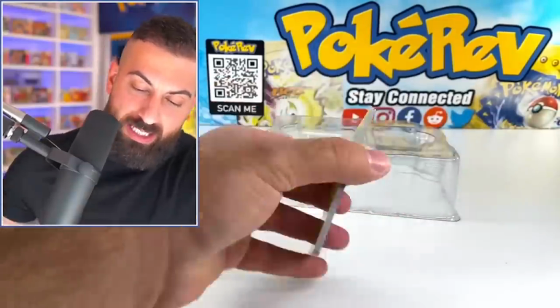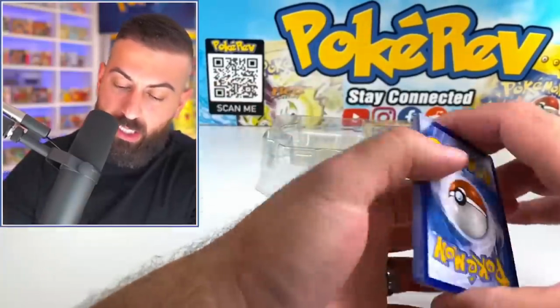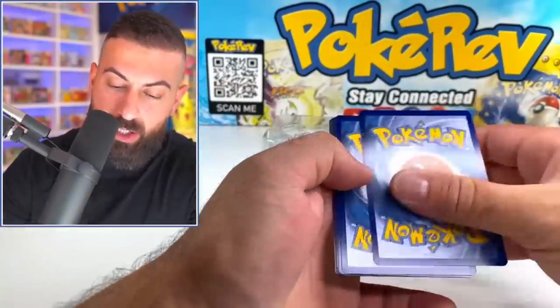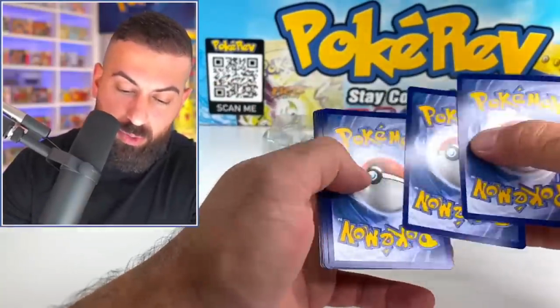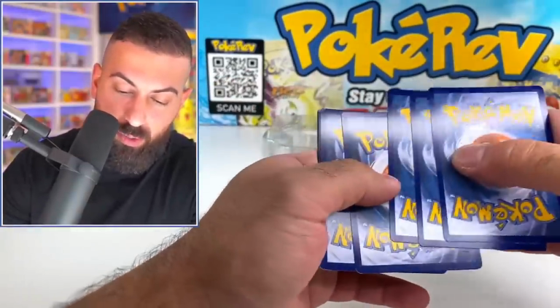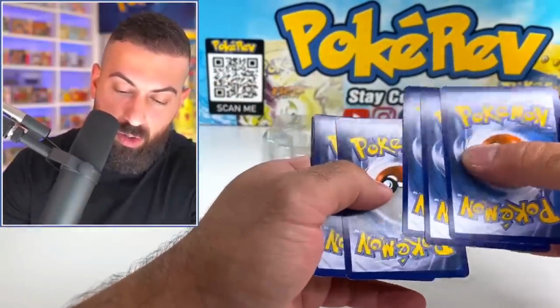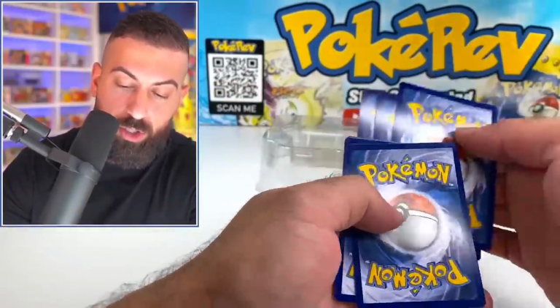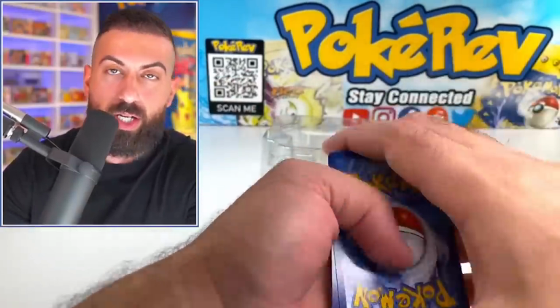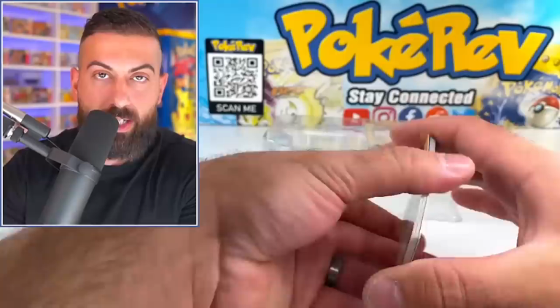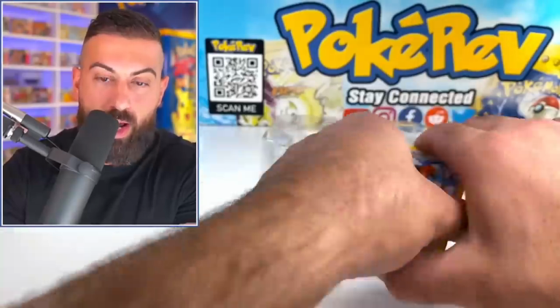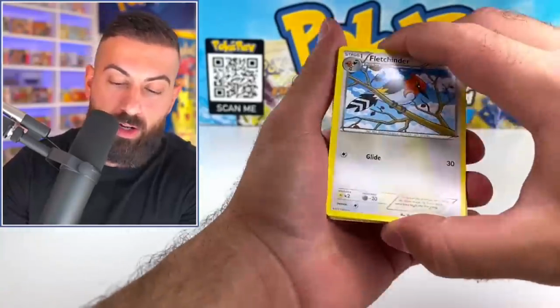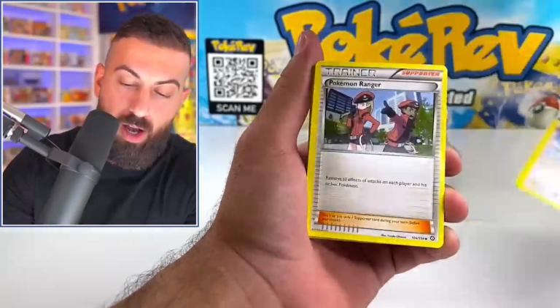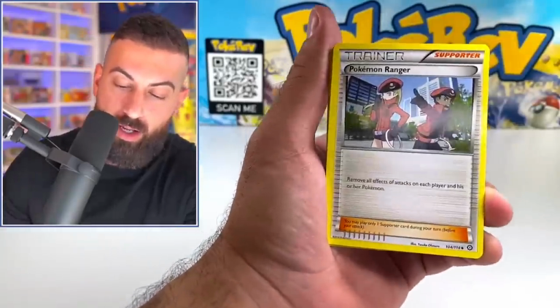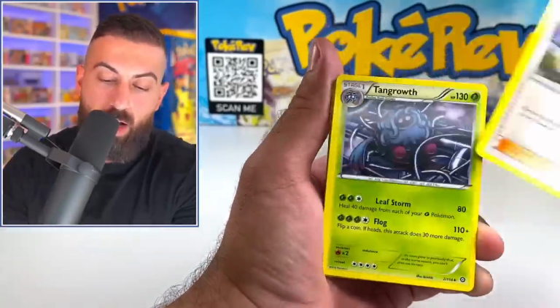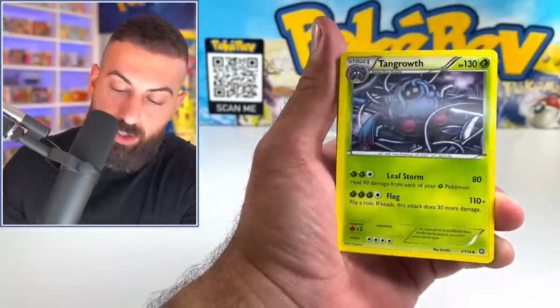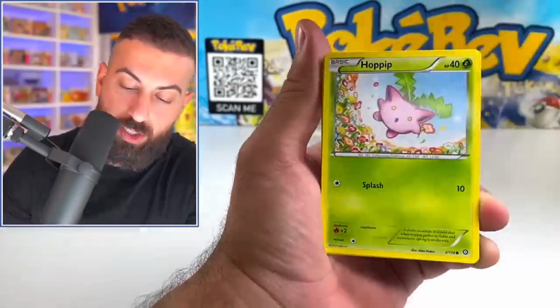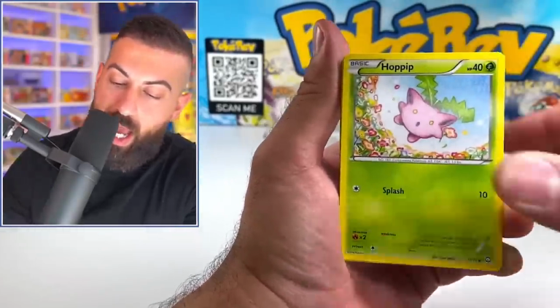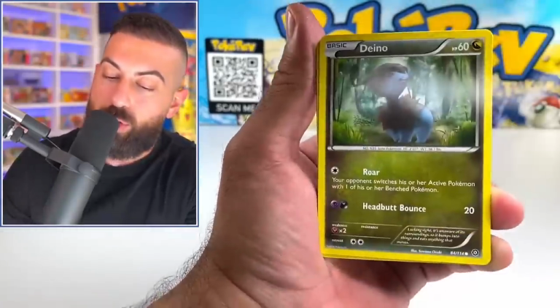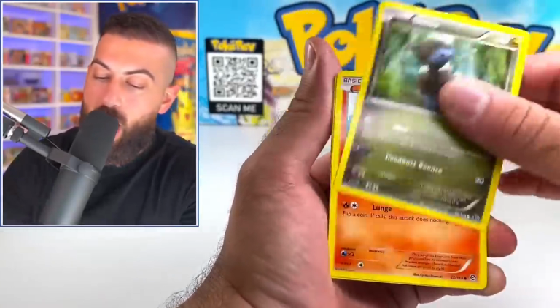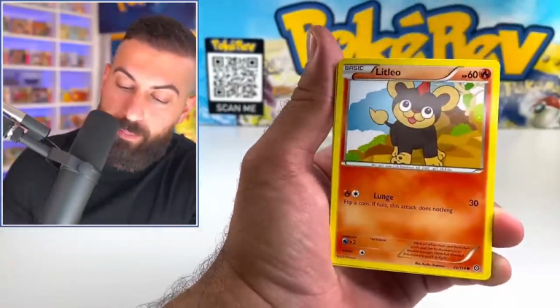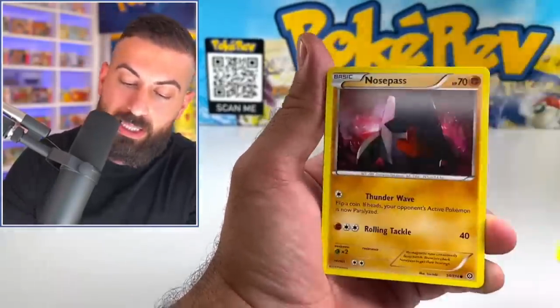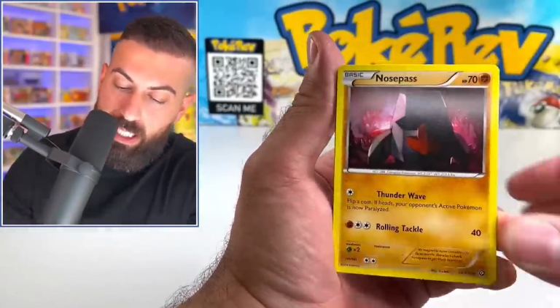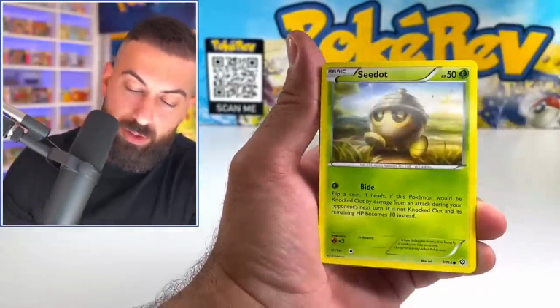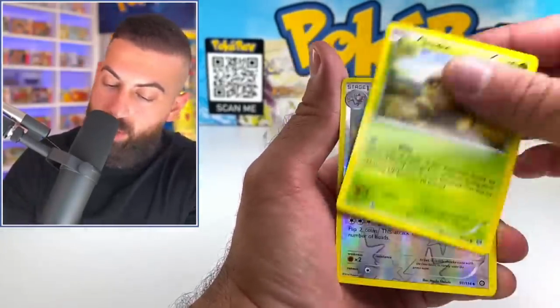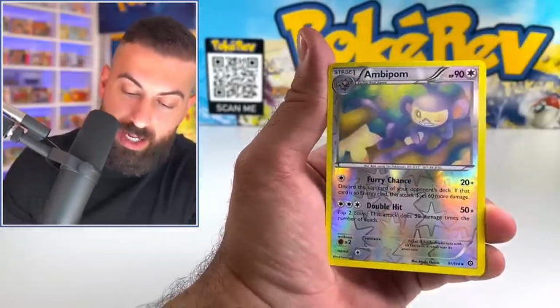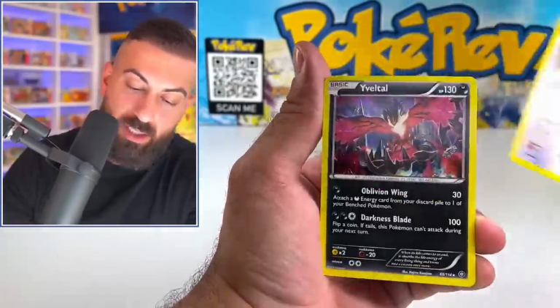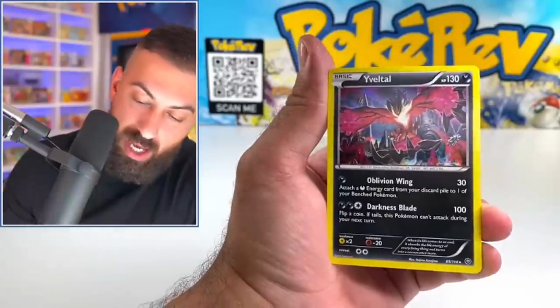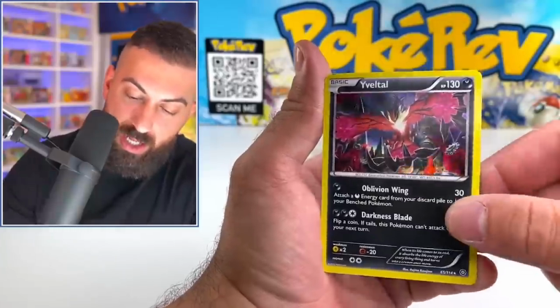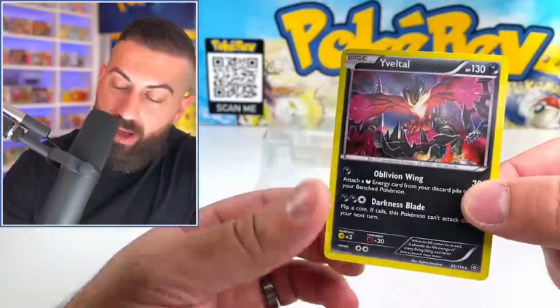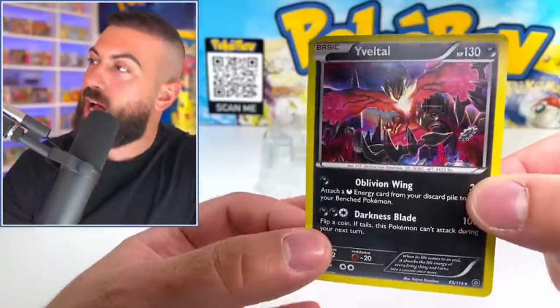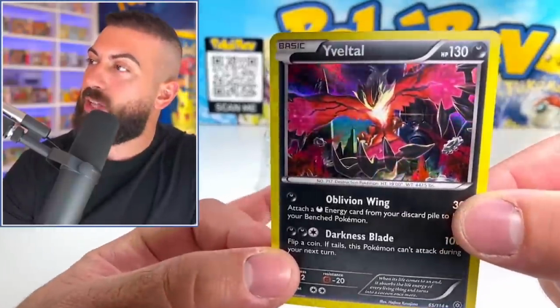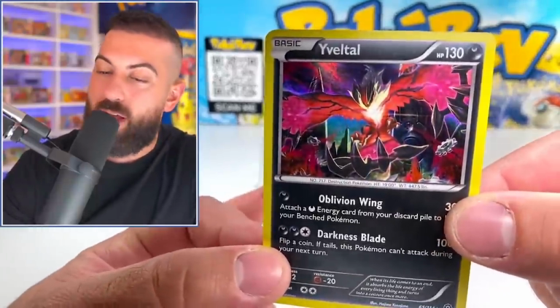Let's see if we get lucky on this one. We're going to go only three because it's X and Y era. Tangrowth, Hoppip, Leo. Look at those eyes — and a Yveltal holo hit!